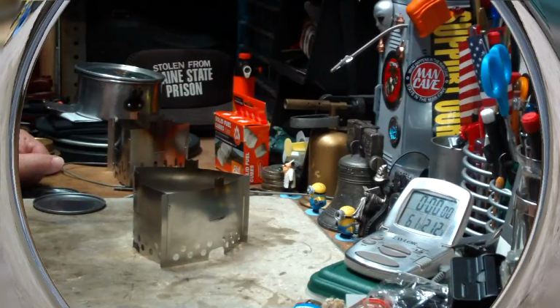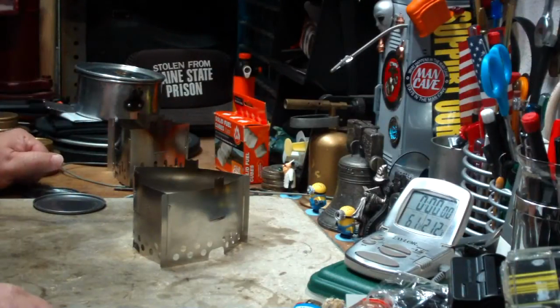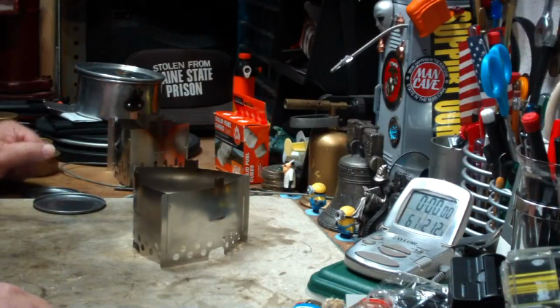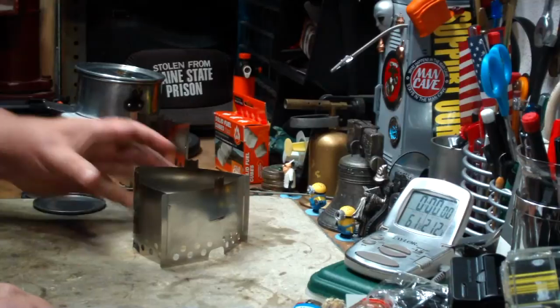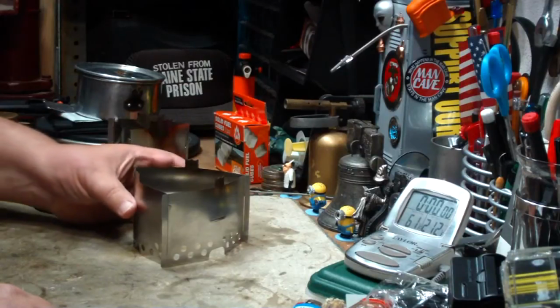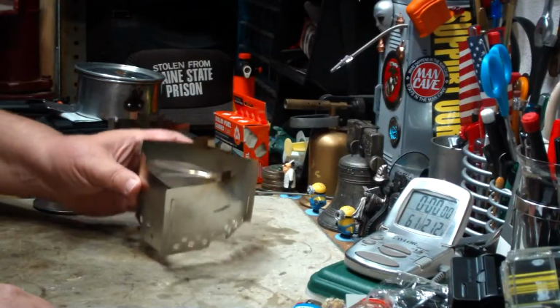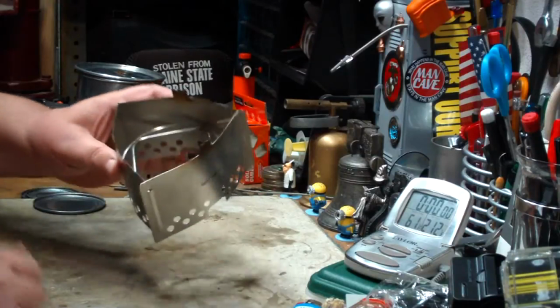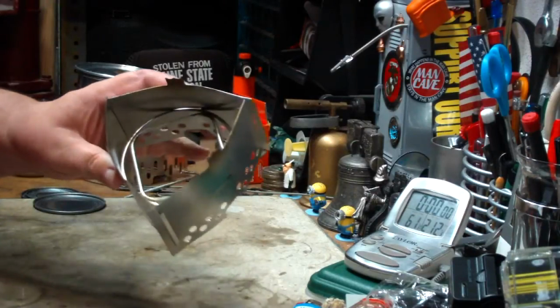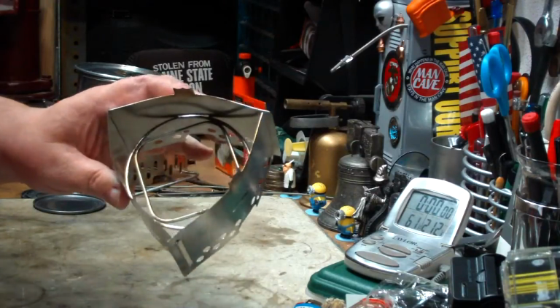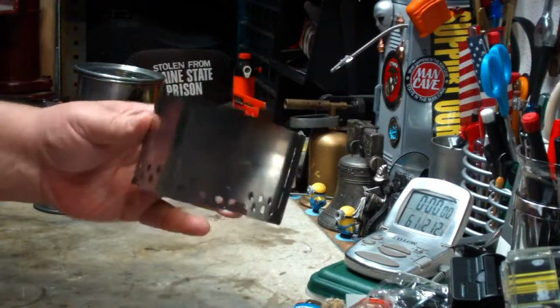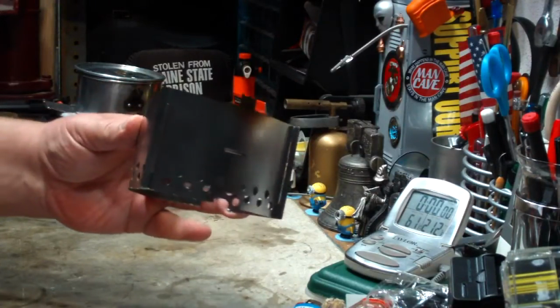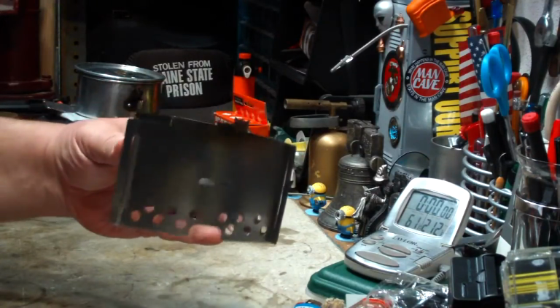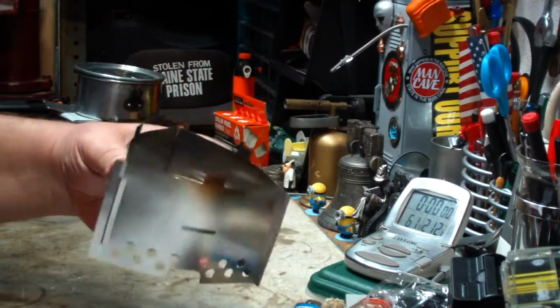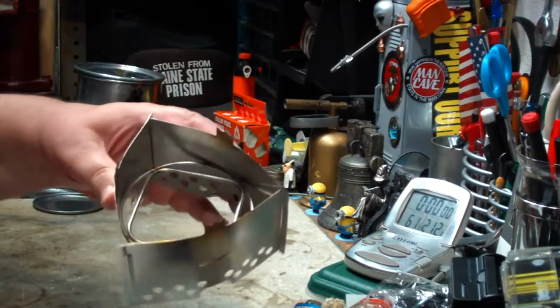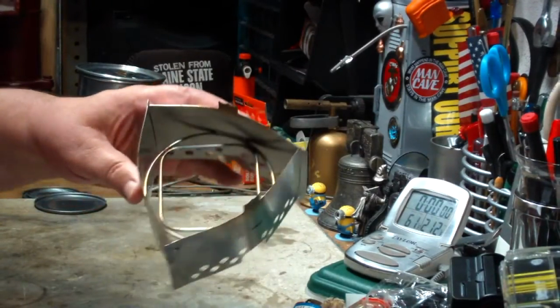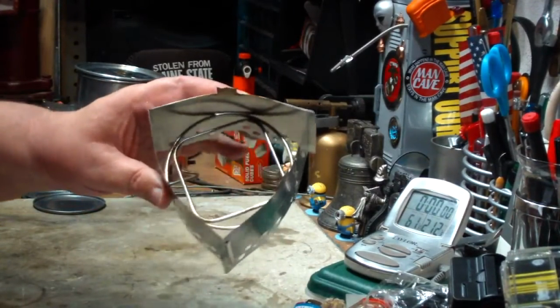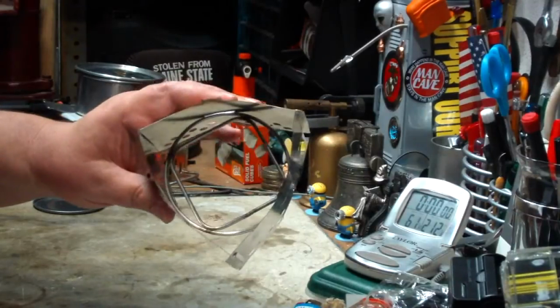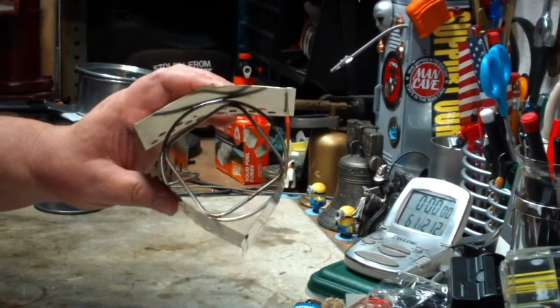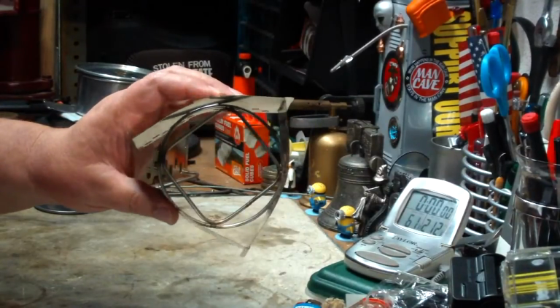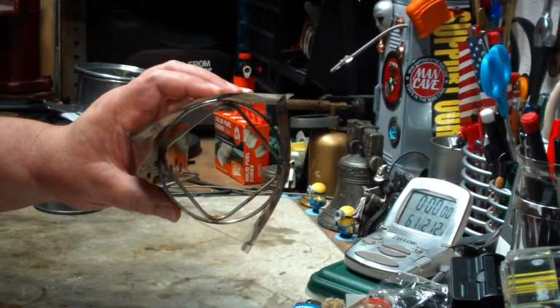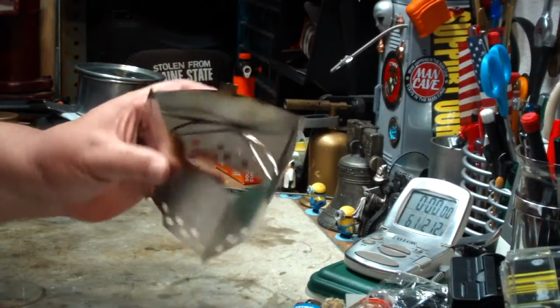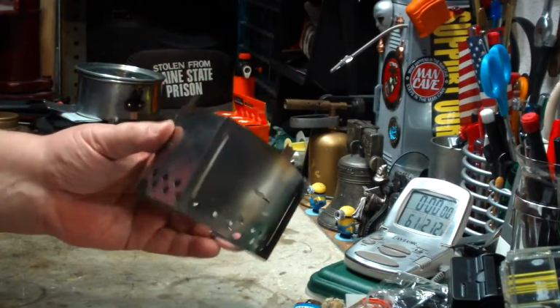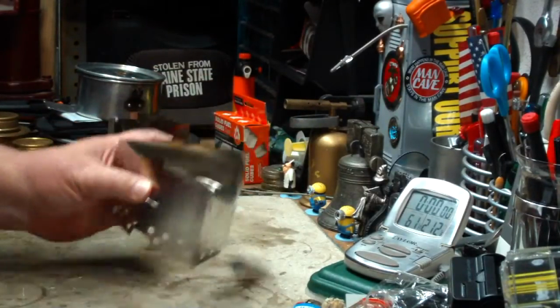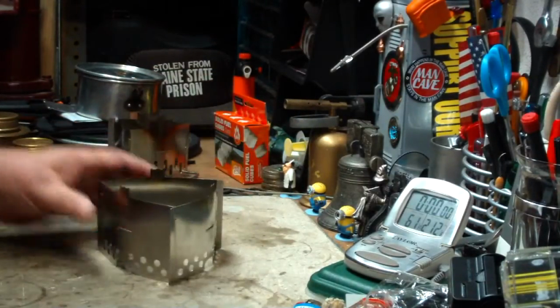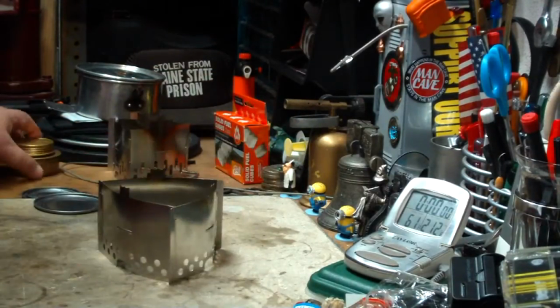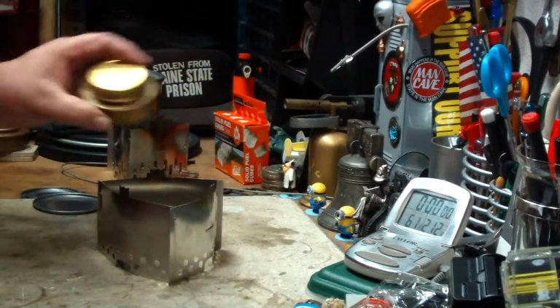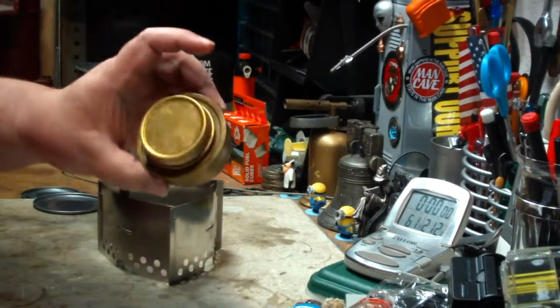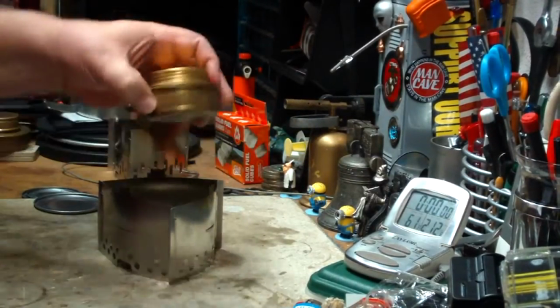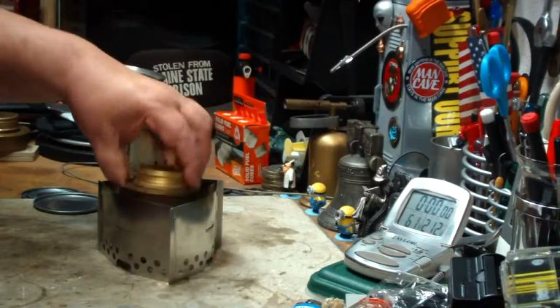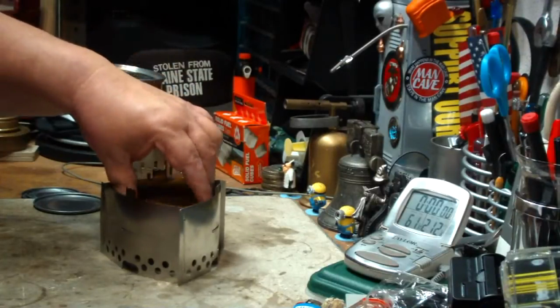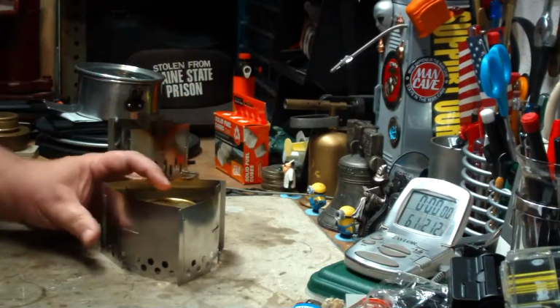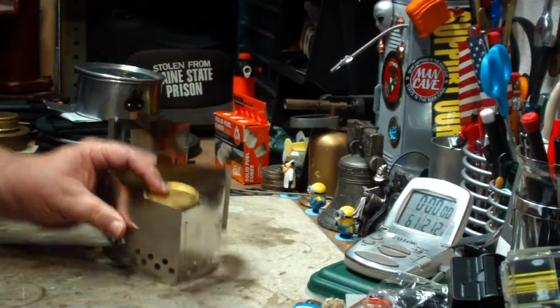Hi, Hiram here. Some time ago I did some boil tests on this Trangia Triangle. This is a pot stand put out by Trangia to hold the mini burner, just like so.